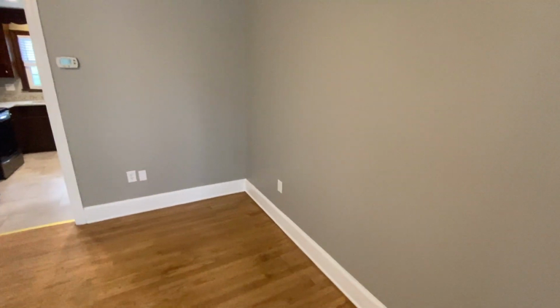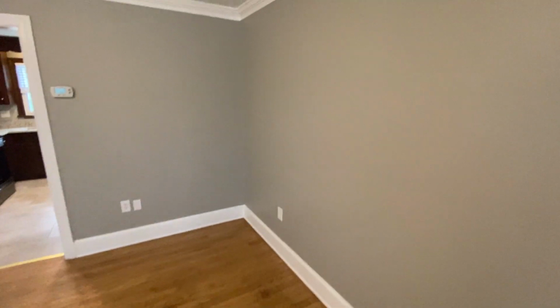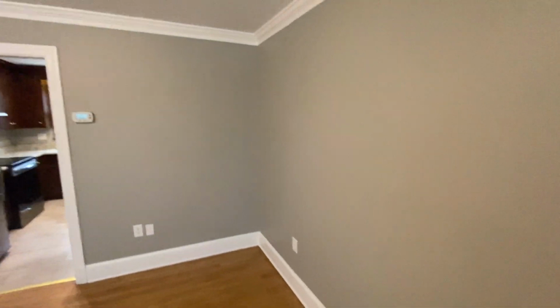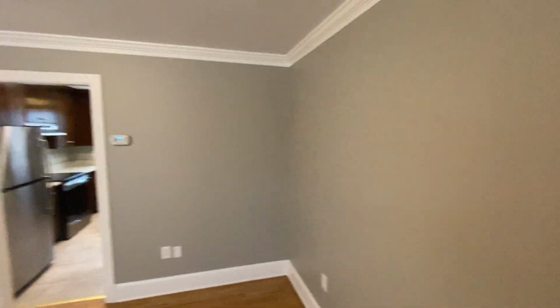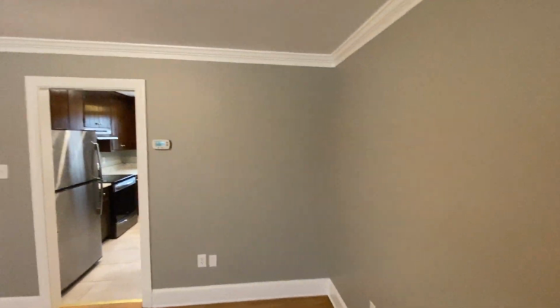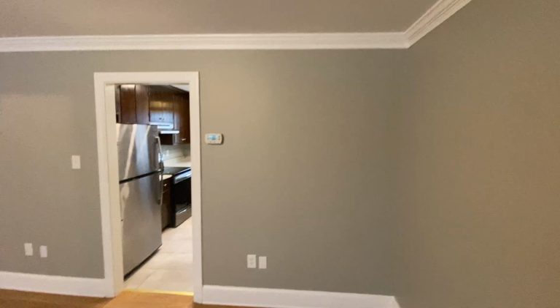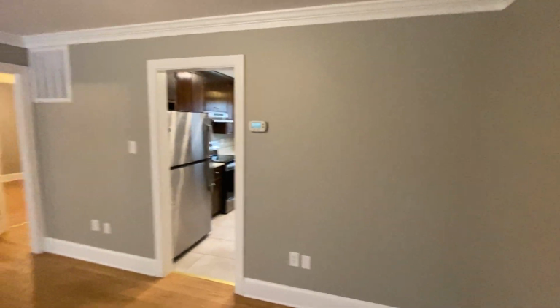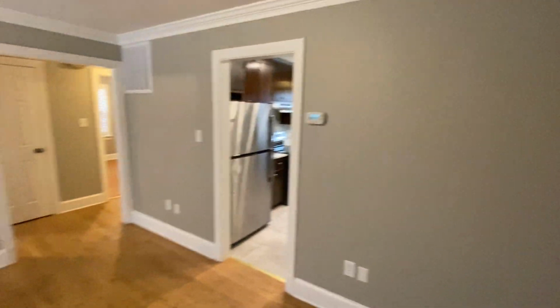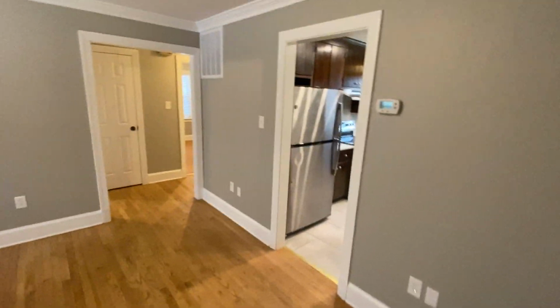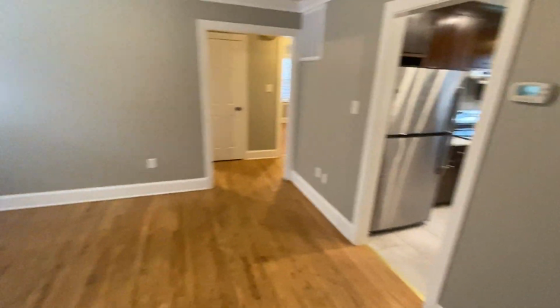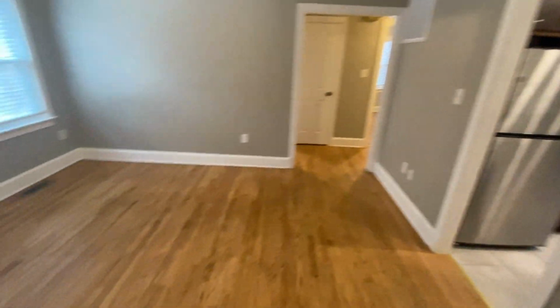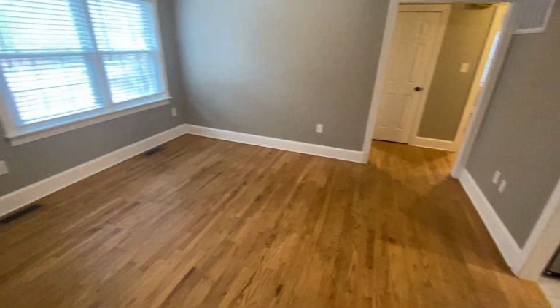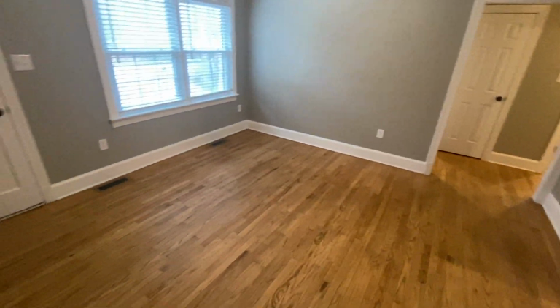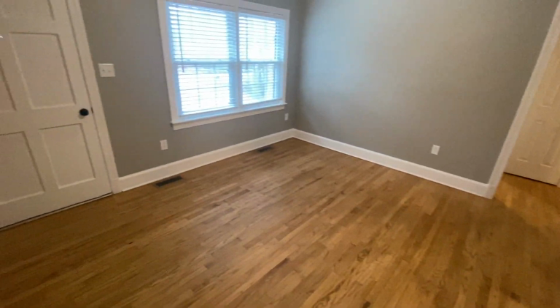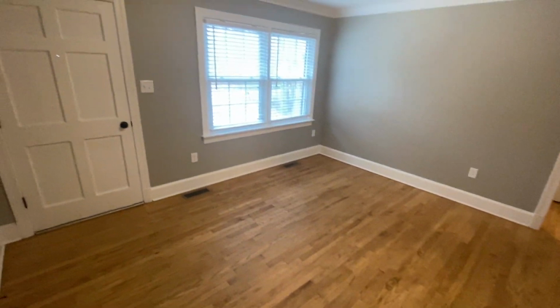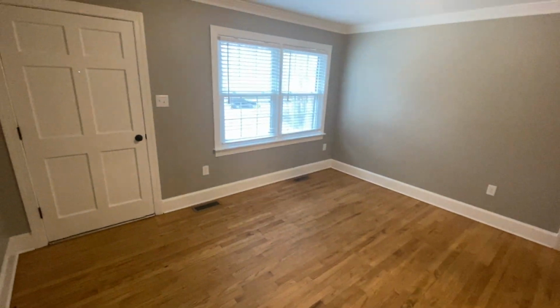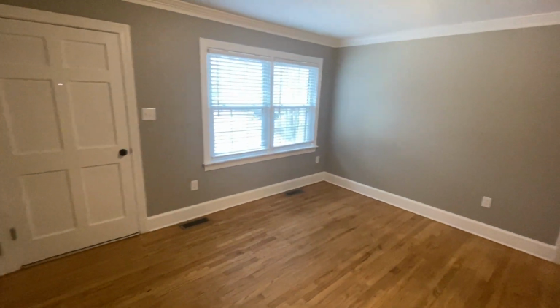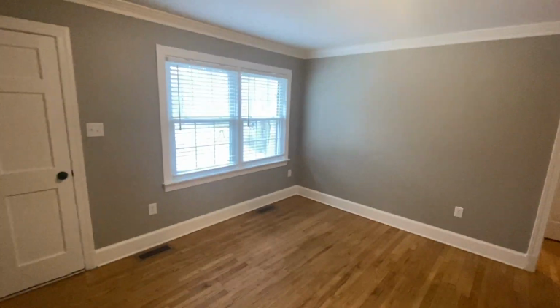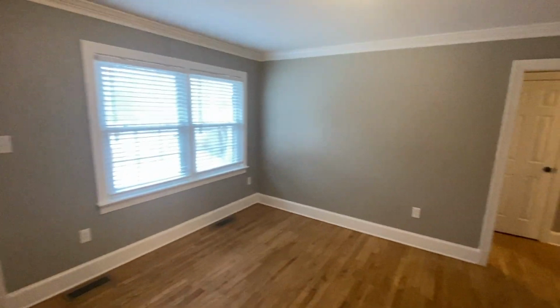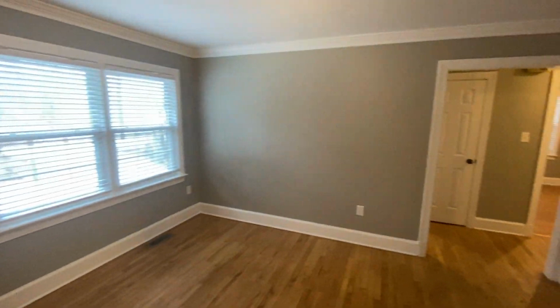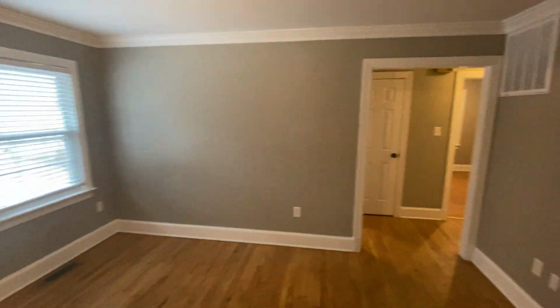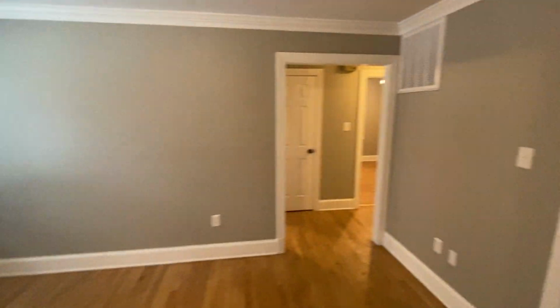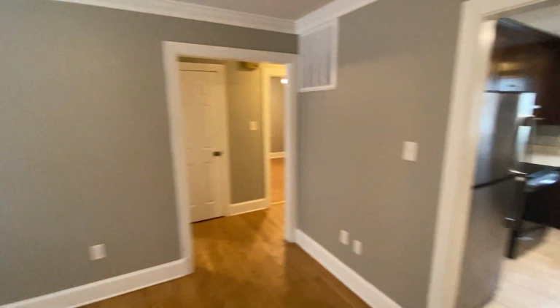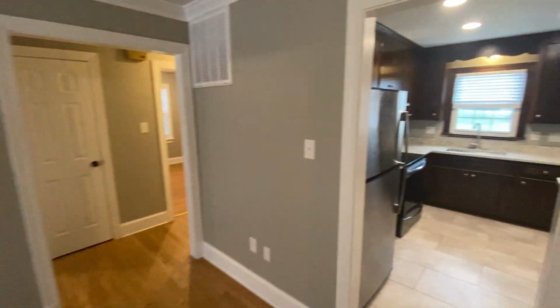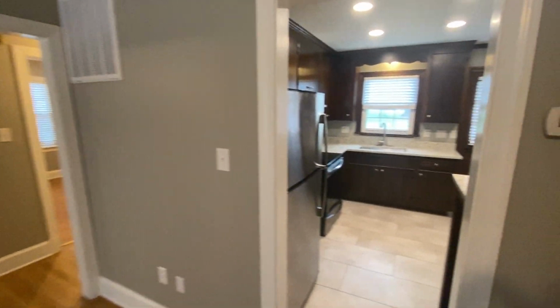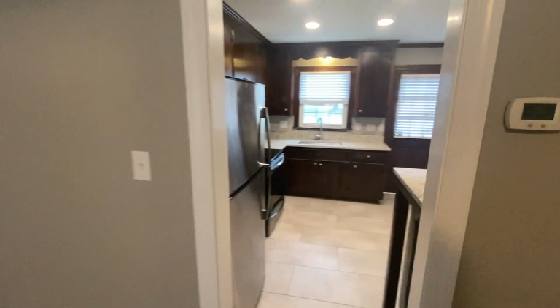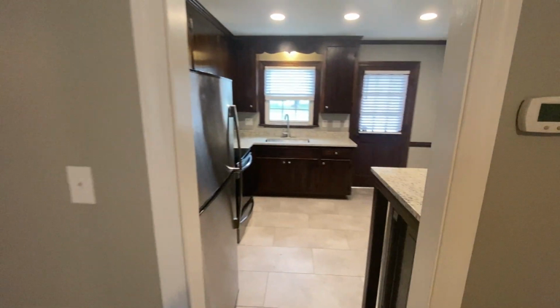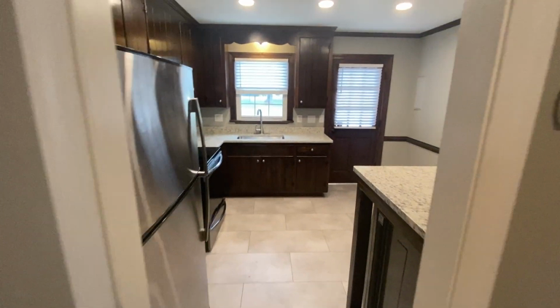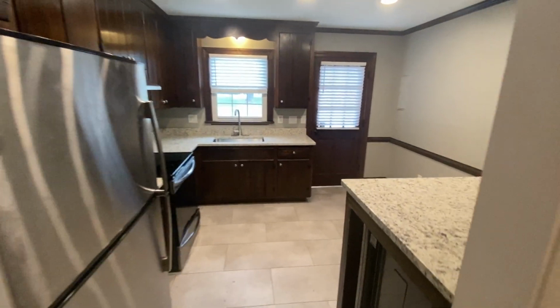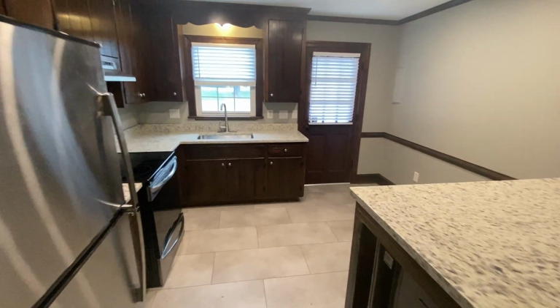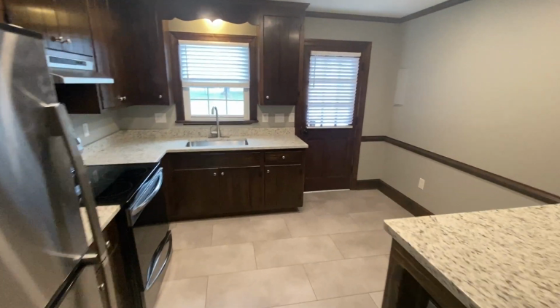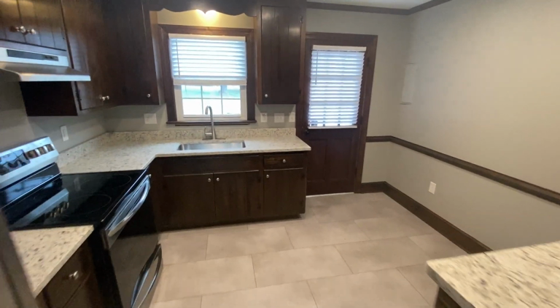As we enter, we come into the living room. Nice hardwood floors, plenty of window space letting in natural lighting. Here we've got a spacious kitchen.